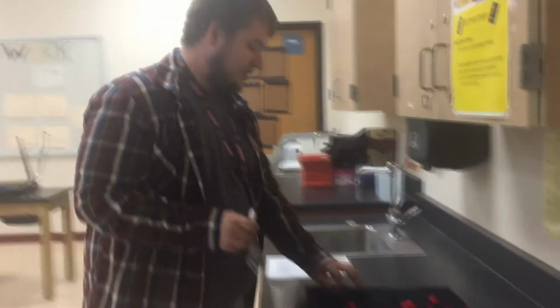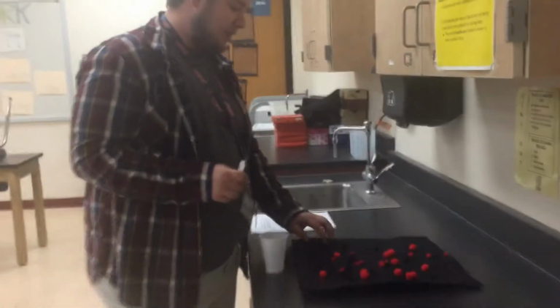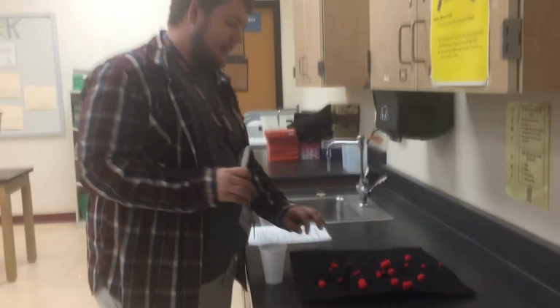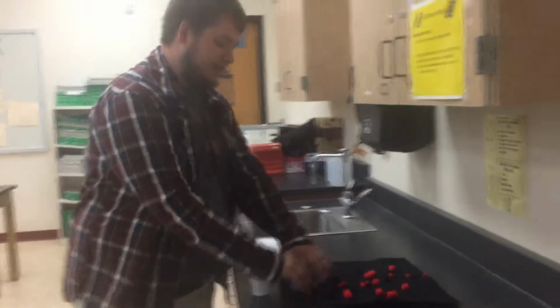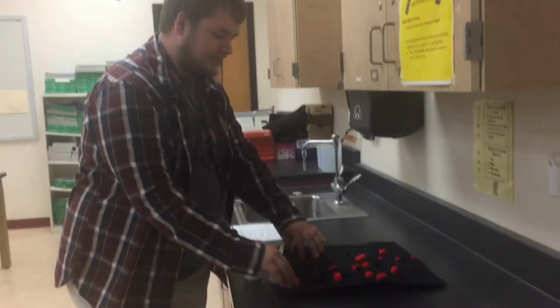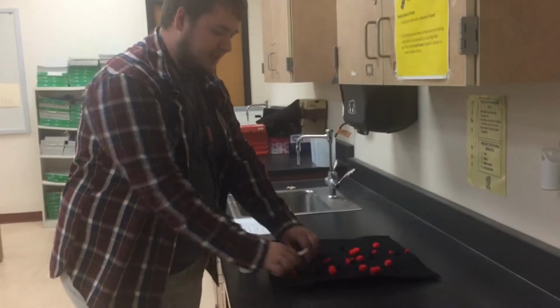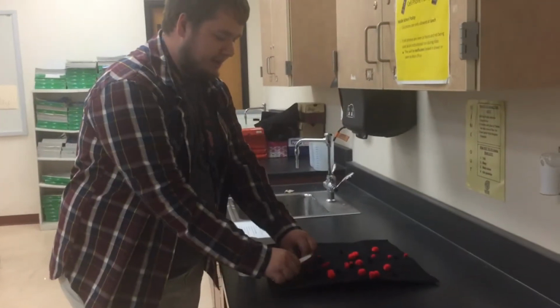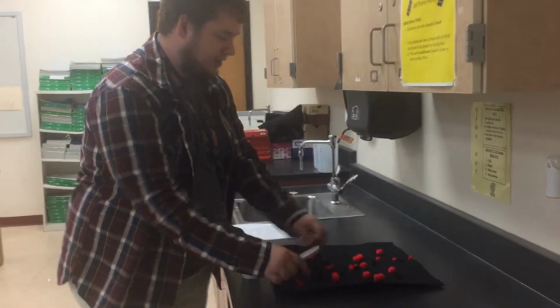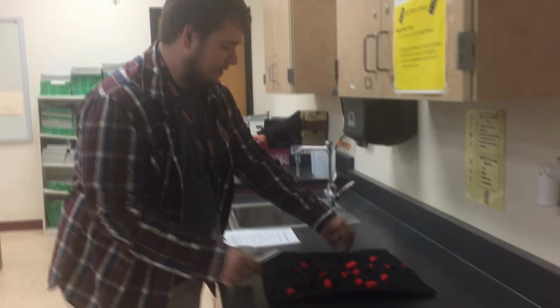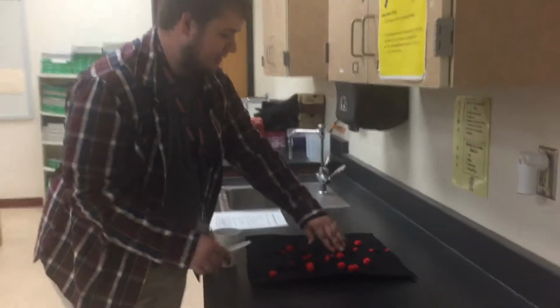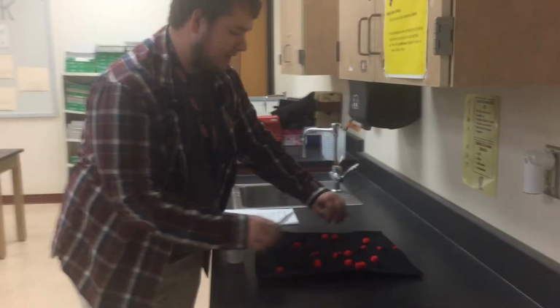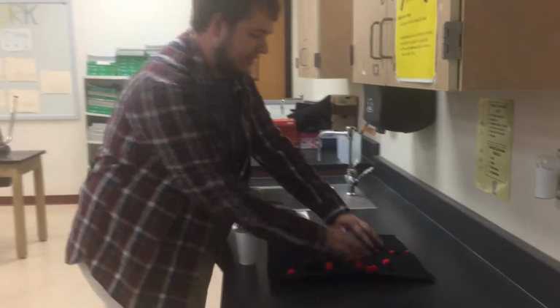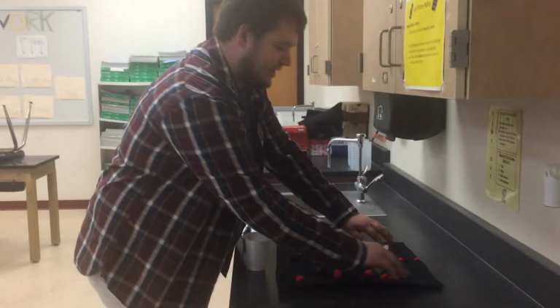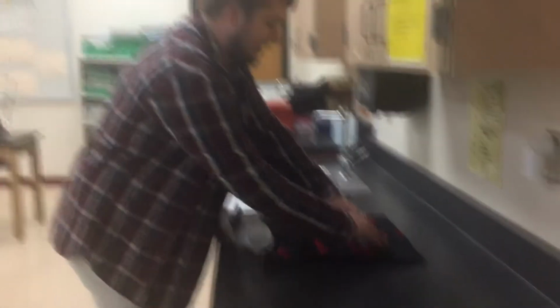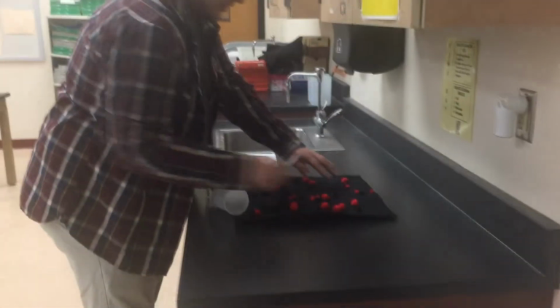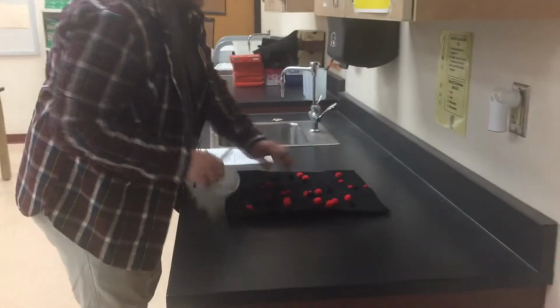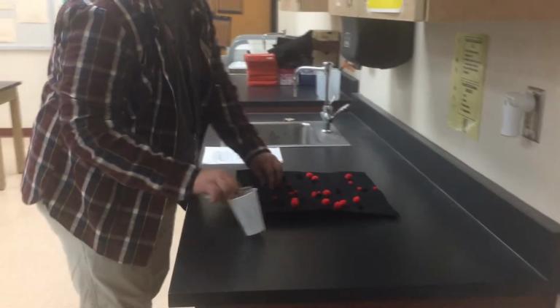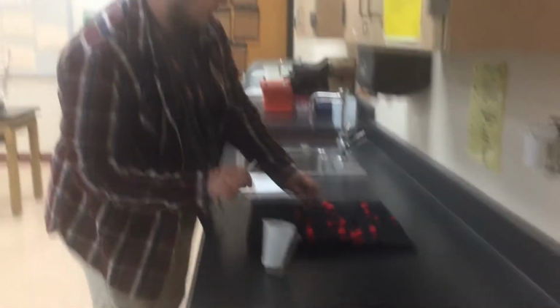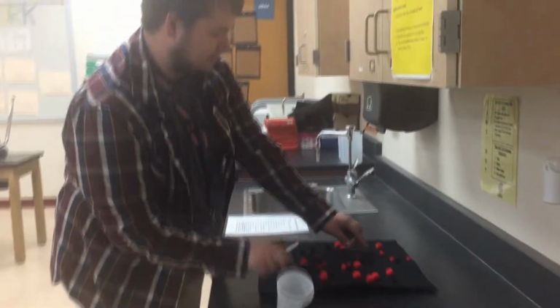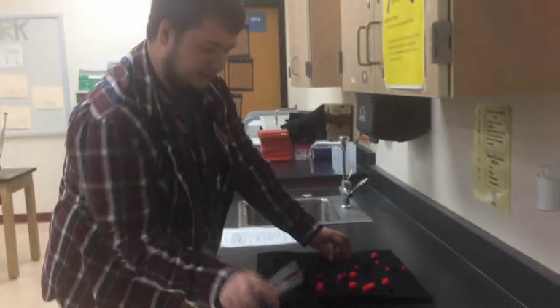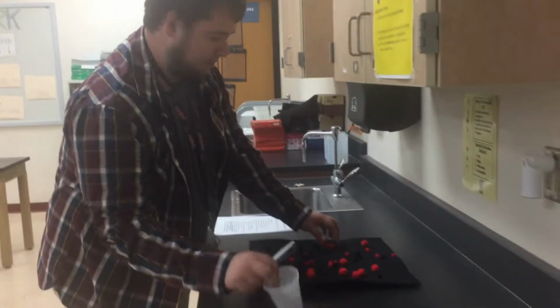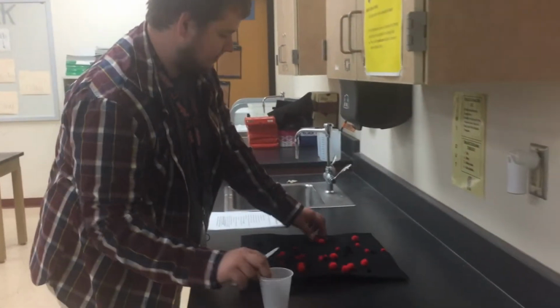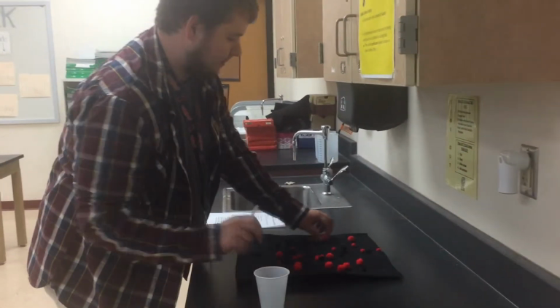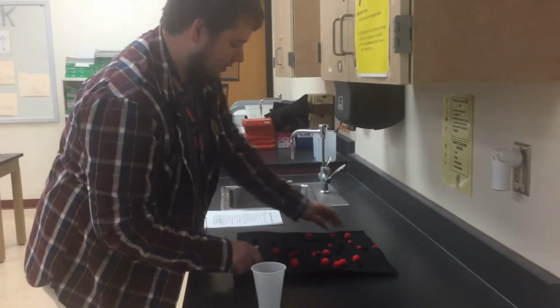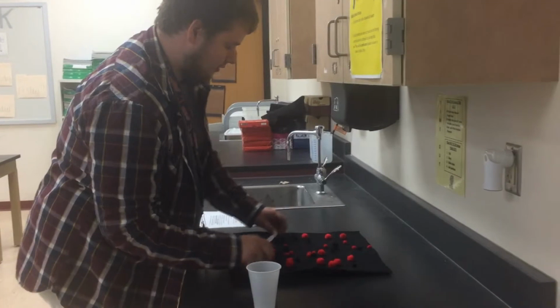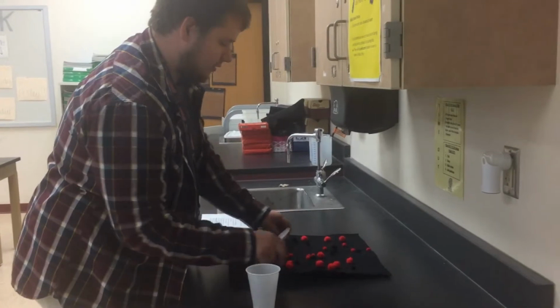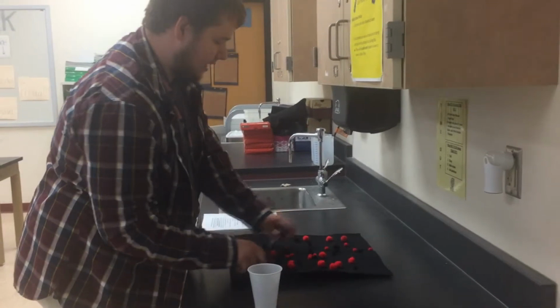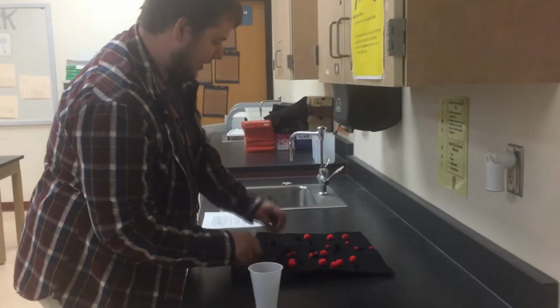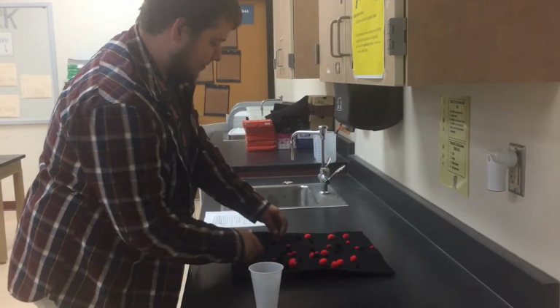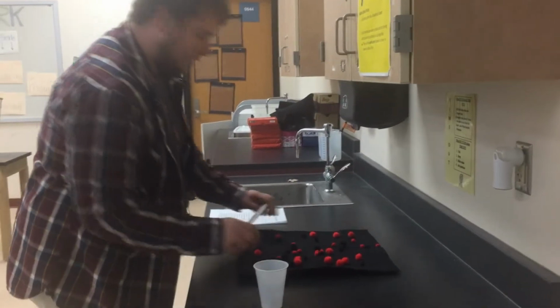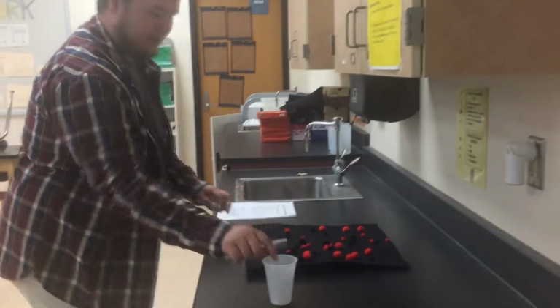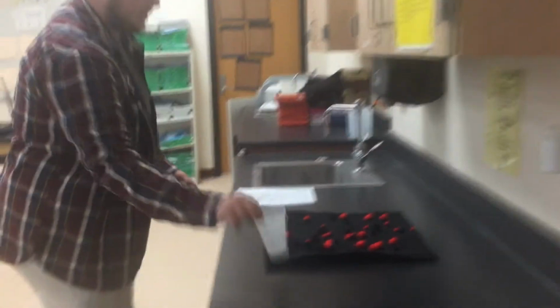When the teacher says go, make sure you have everything all spread out nice and evenly so no one's cheating. You want to spread out everything a little bit. All right, we're pretty good spread right there.